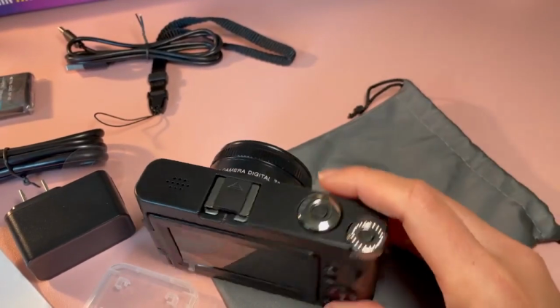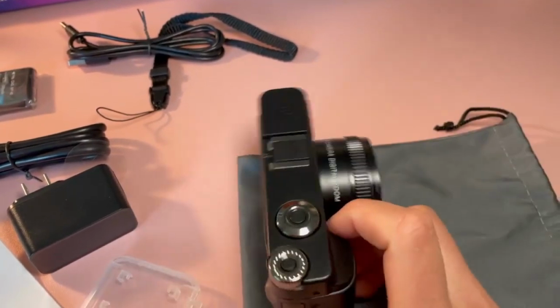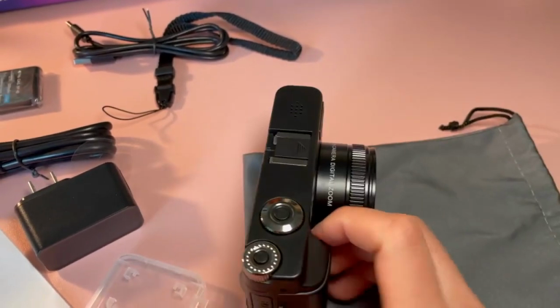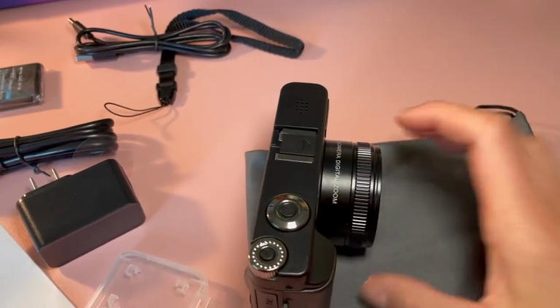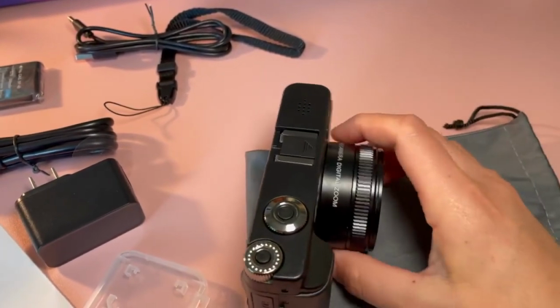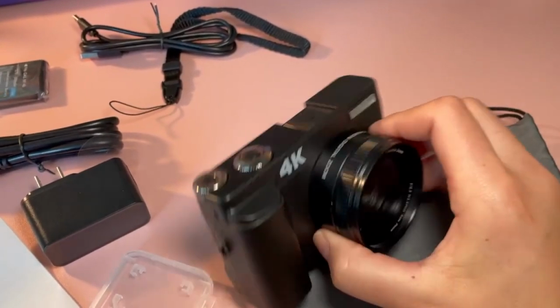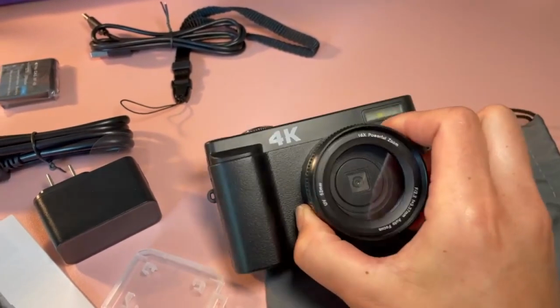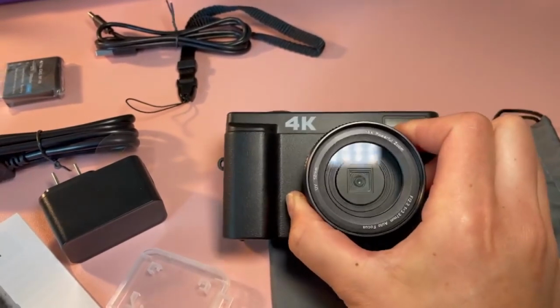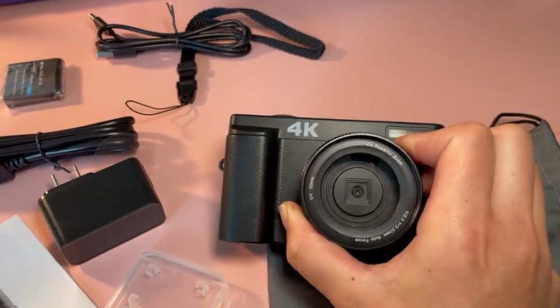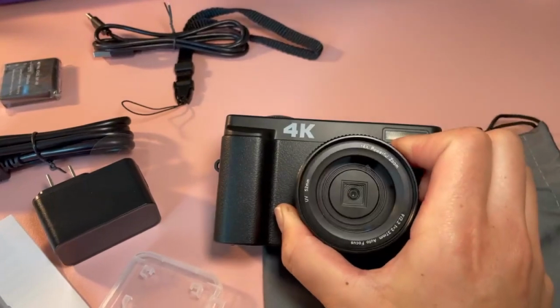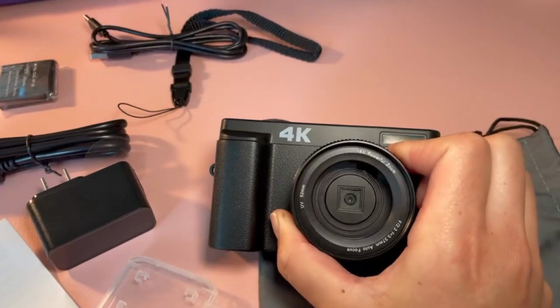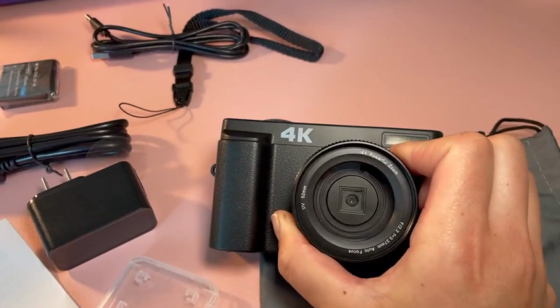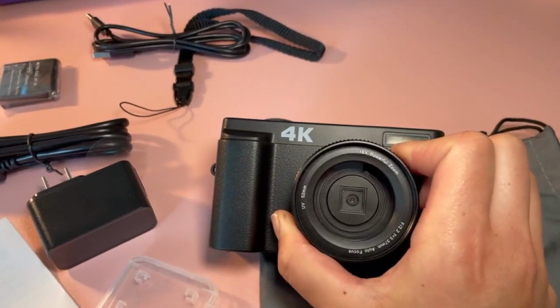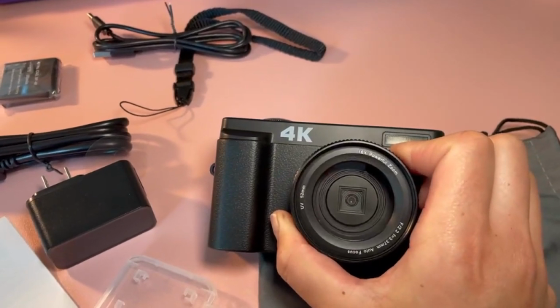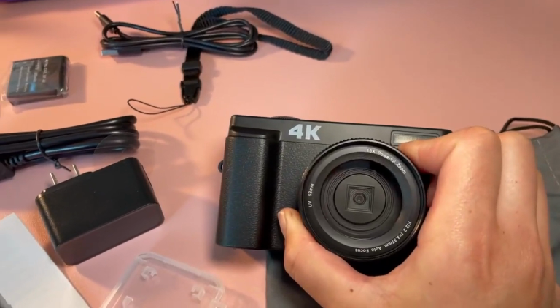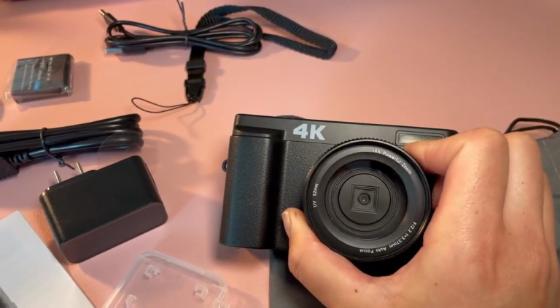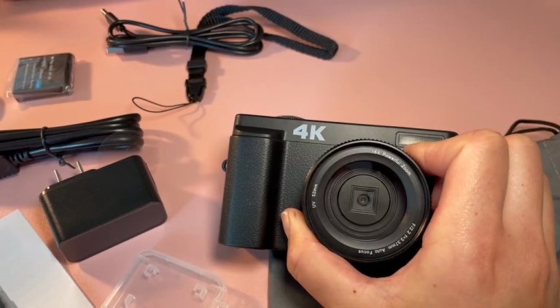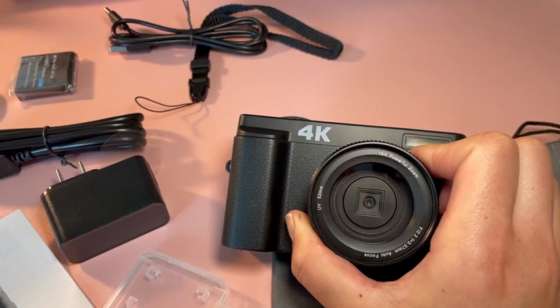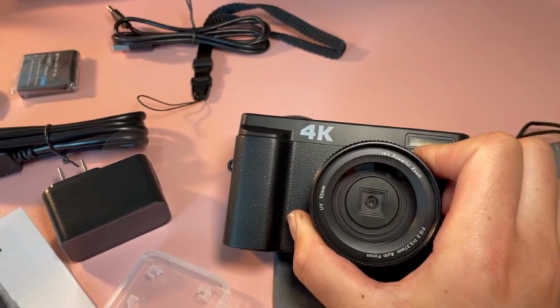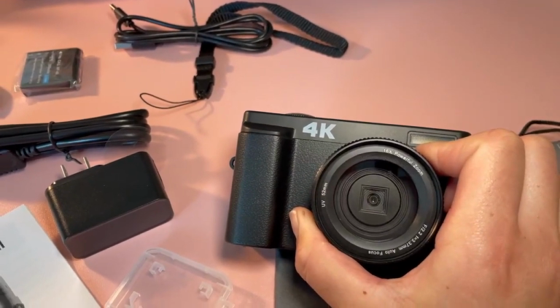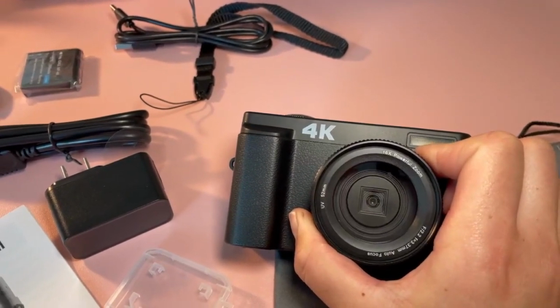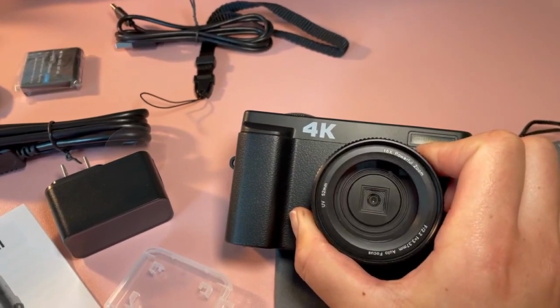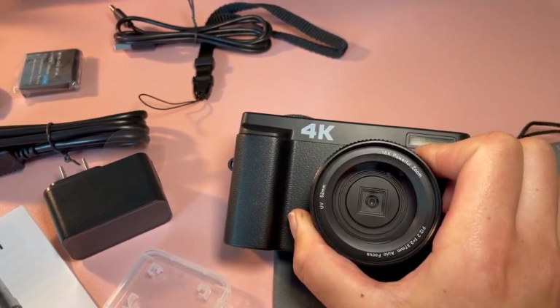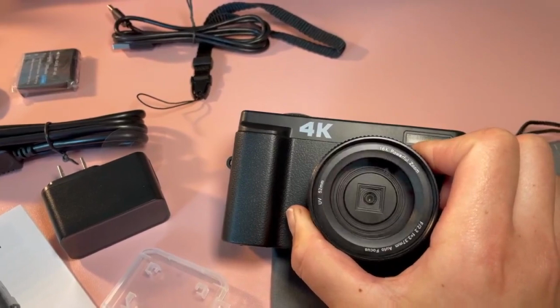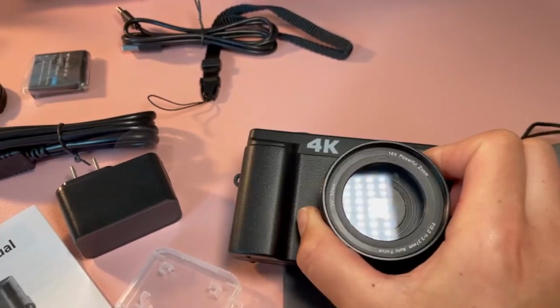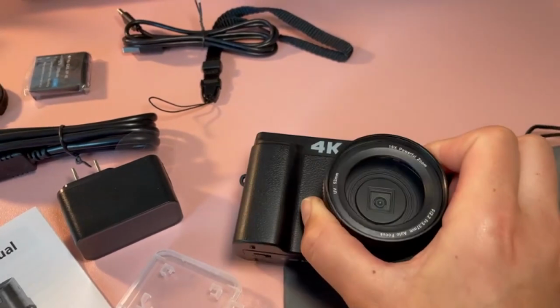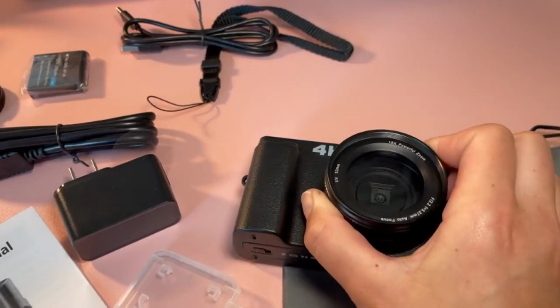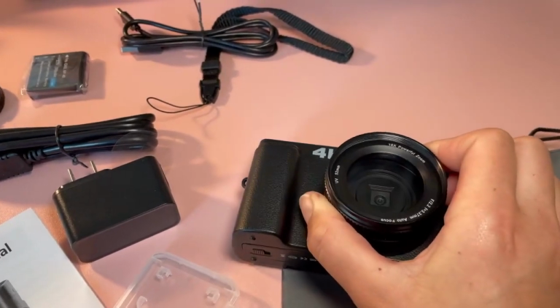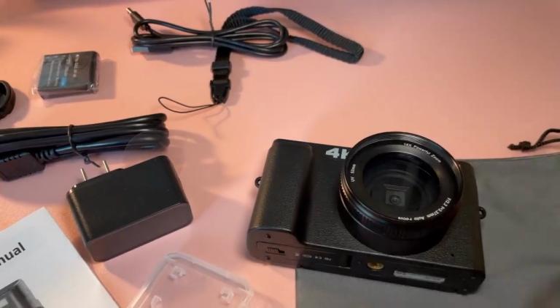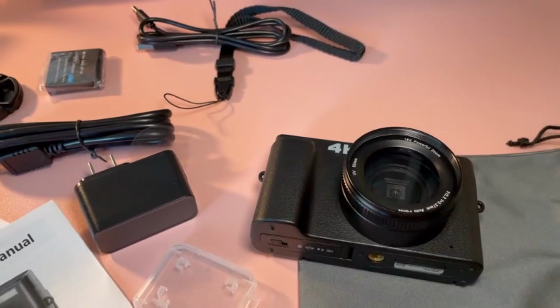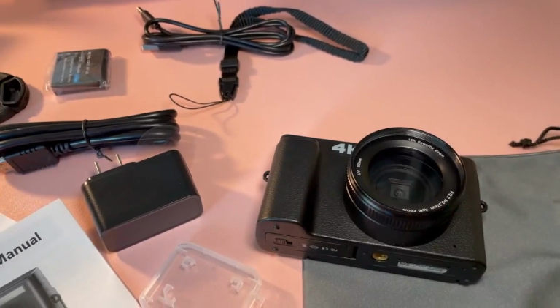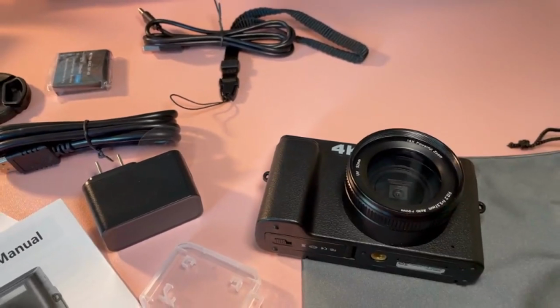From what I have seen so far using it, it takes pretty high quality photos and videos and it is super simple to use. It does come with instructions, so feel free to read through that and give this camera a shot.